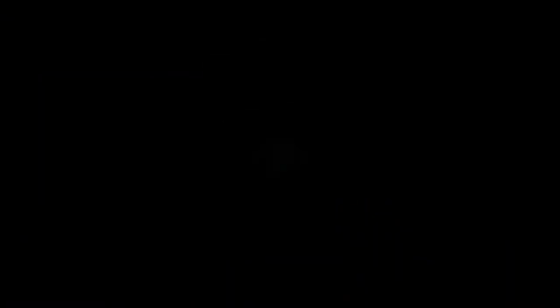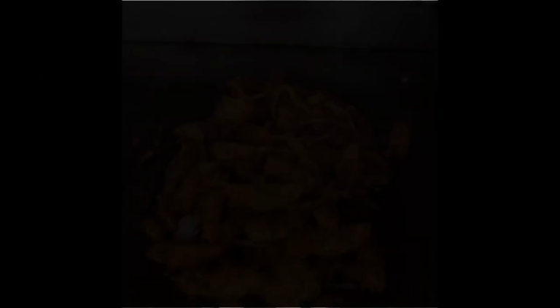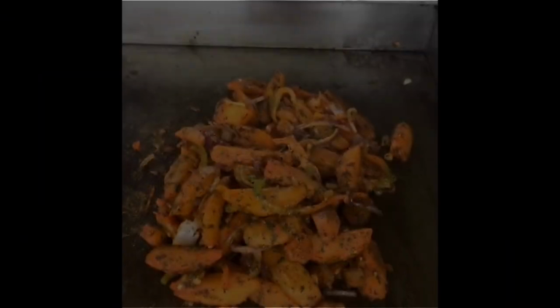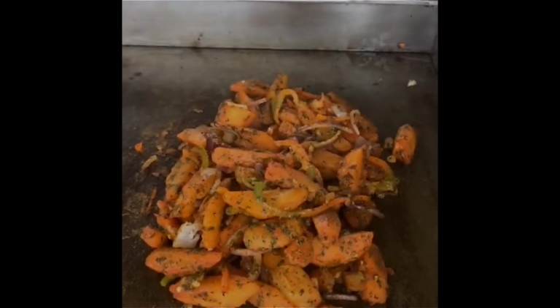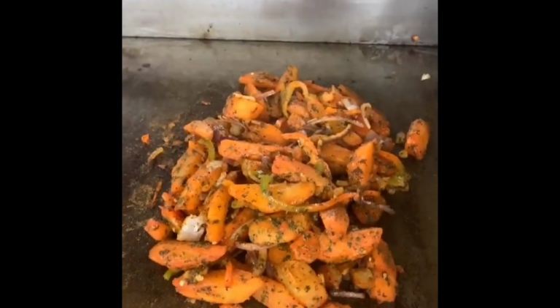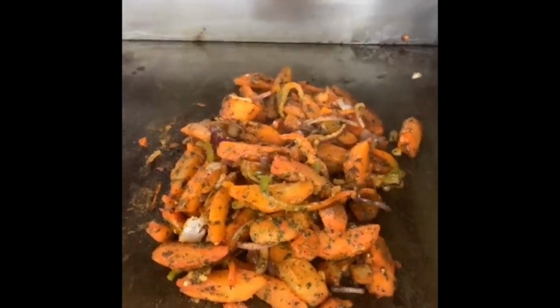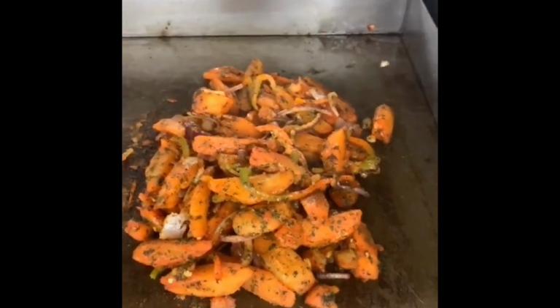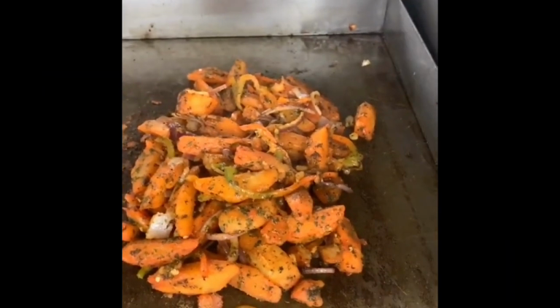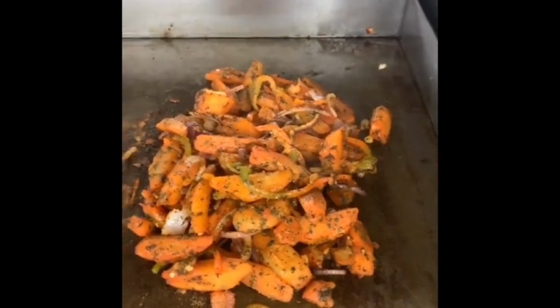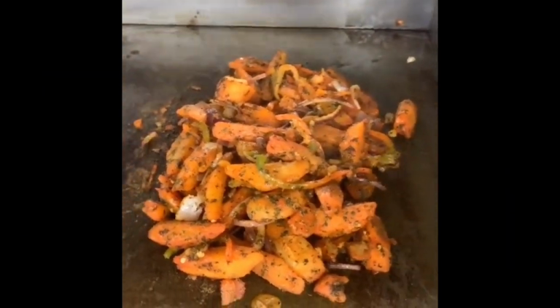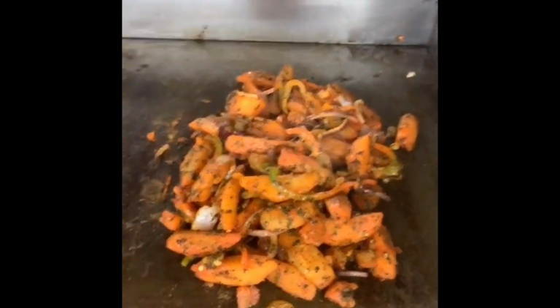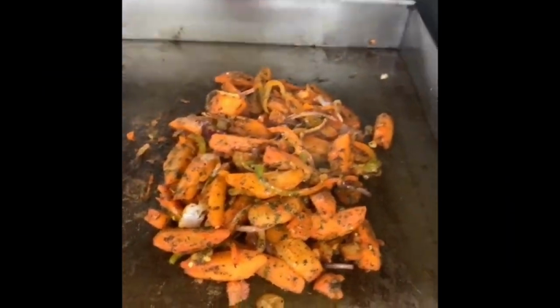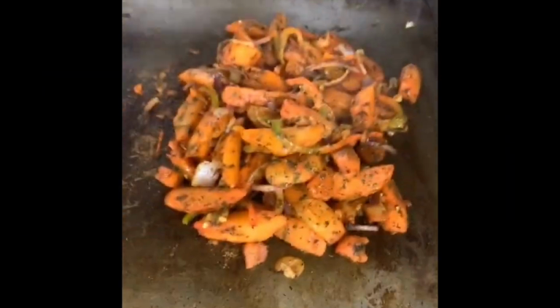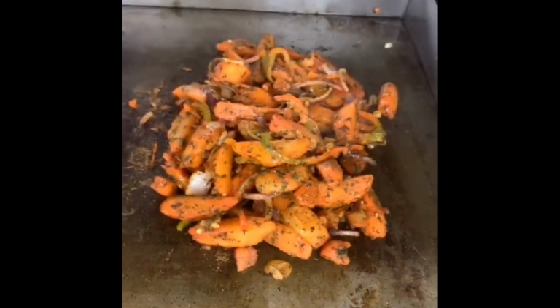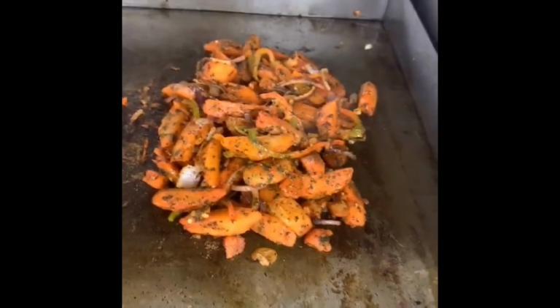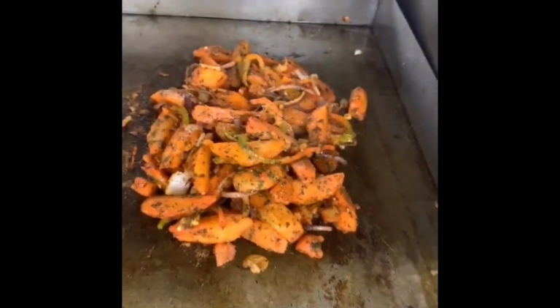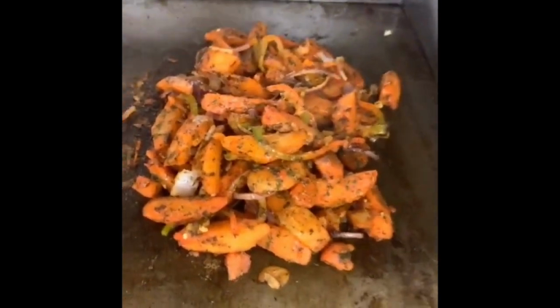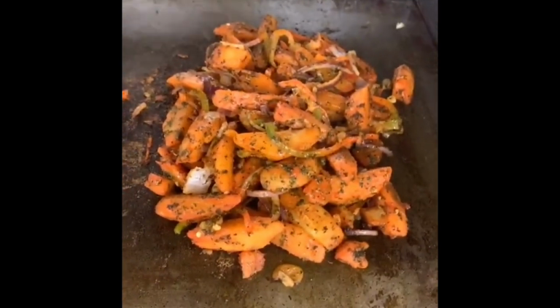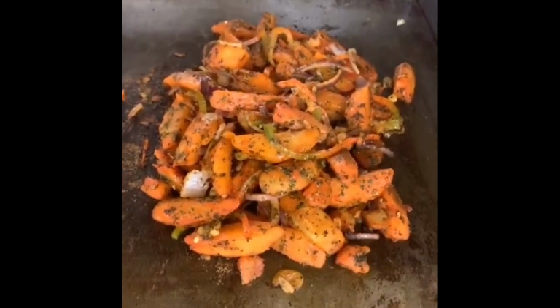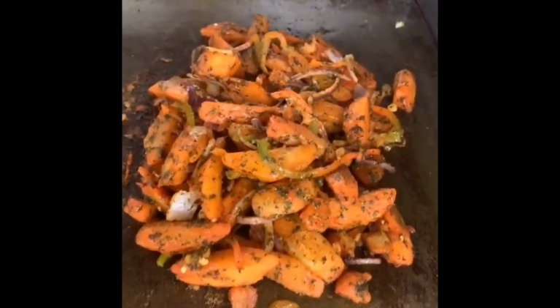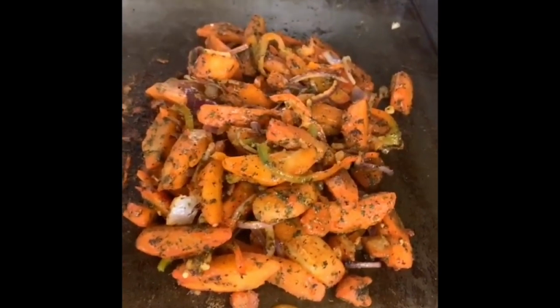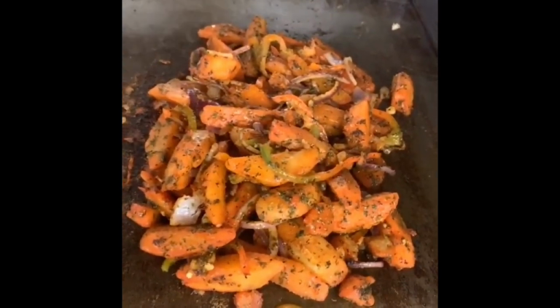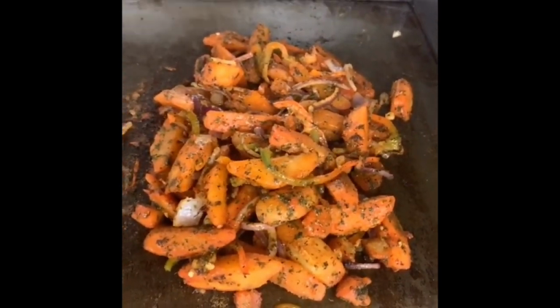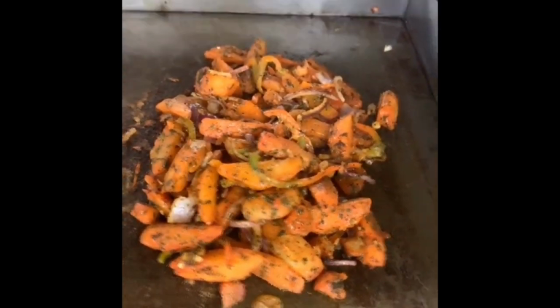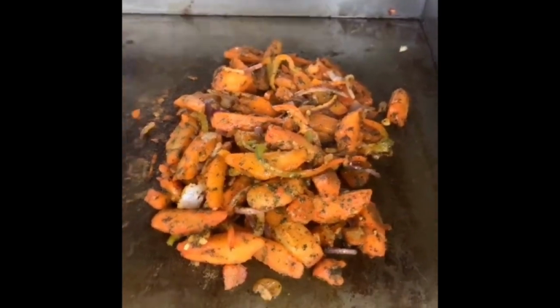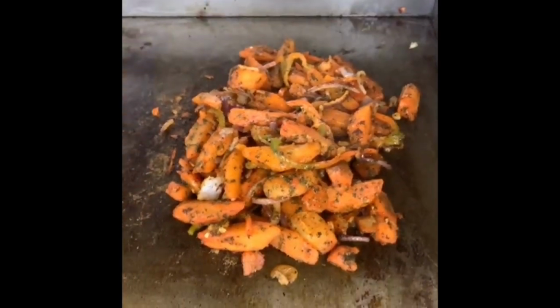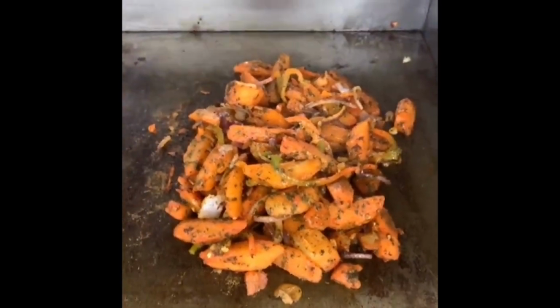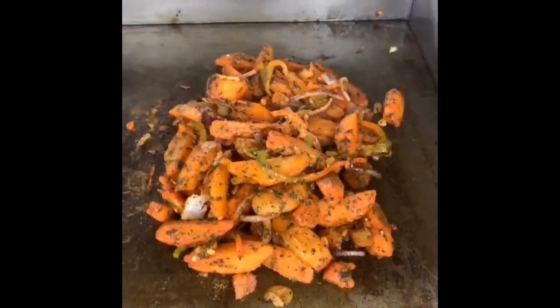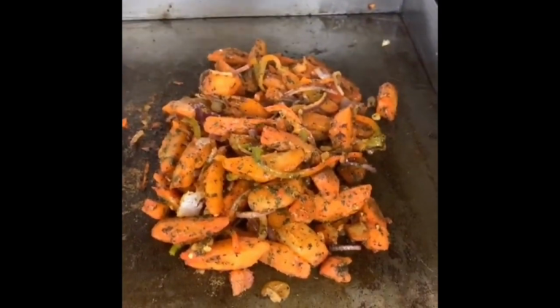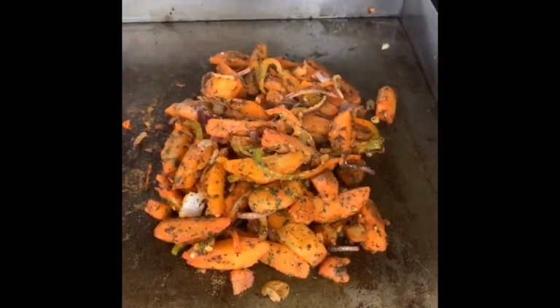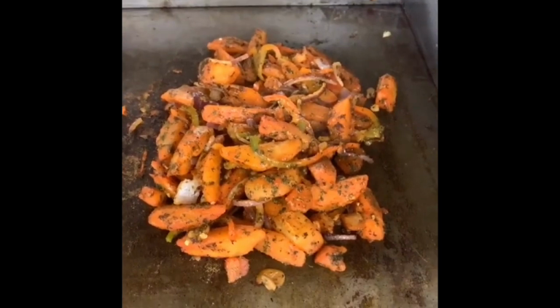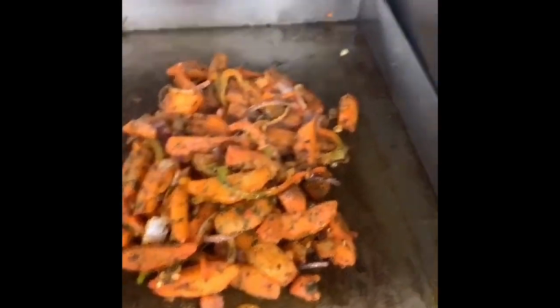First day on TikTok, making platters, breakfast platters, you know? Home fries, turkey bacon, egg and cheese. You already know.